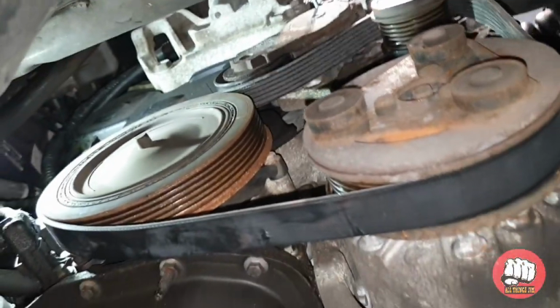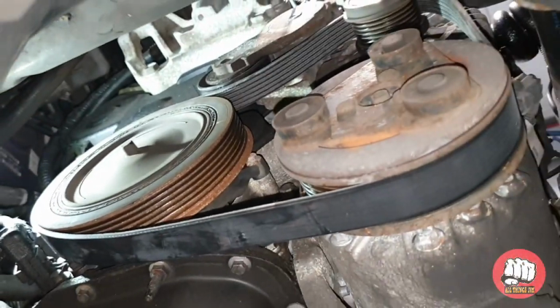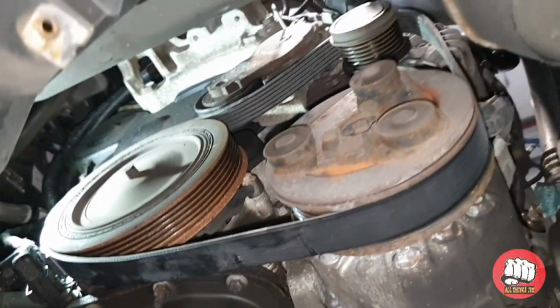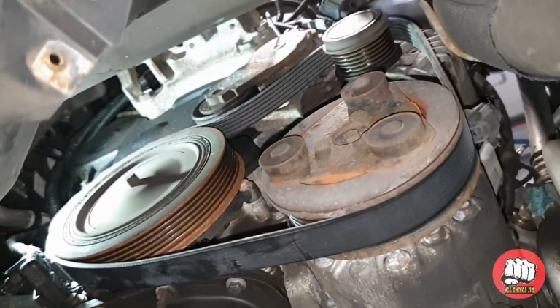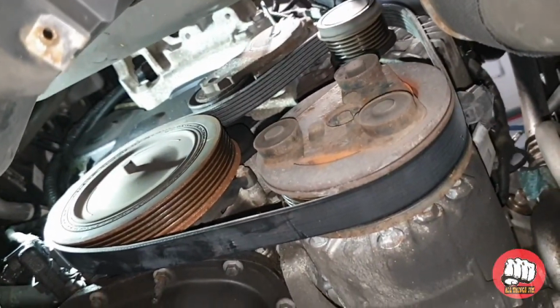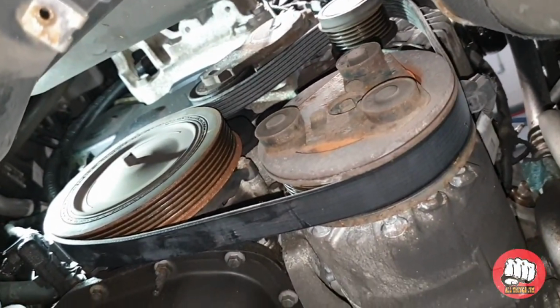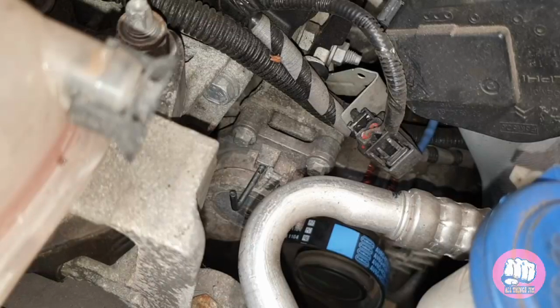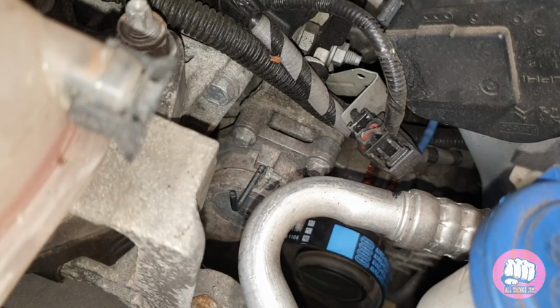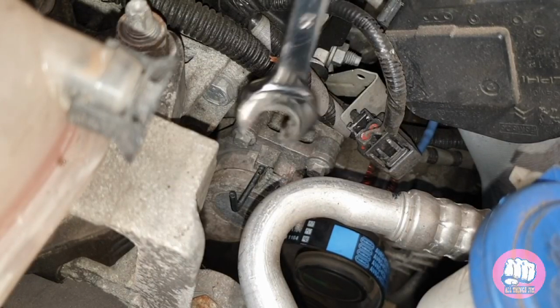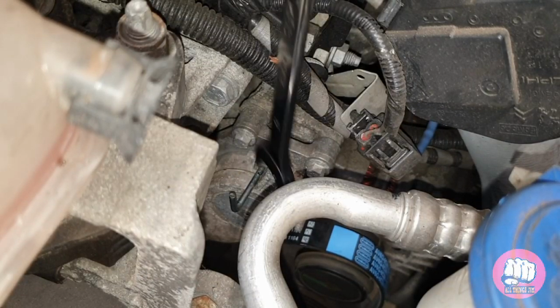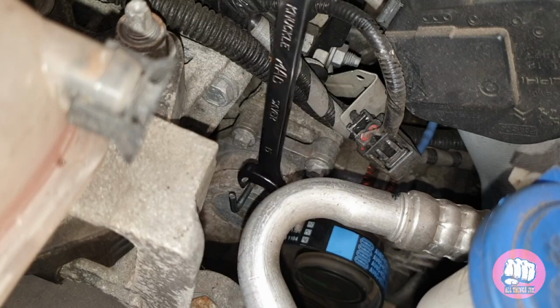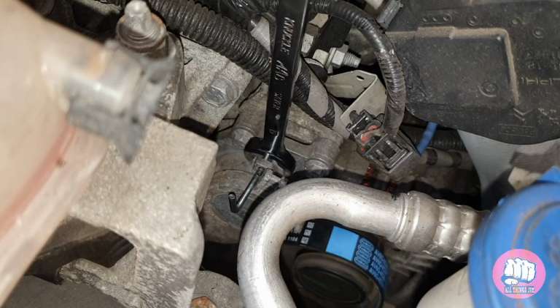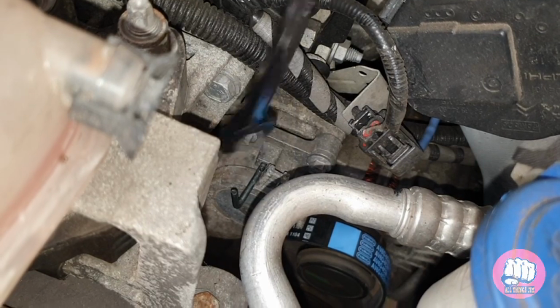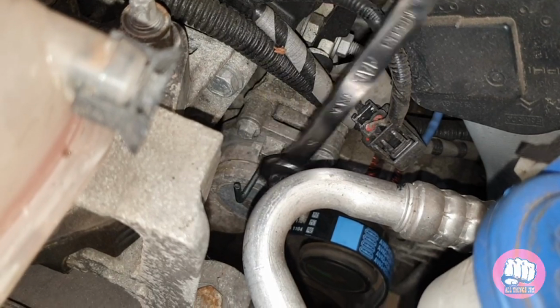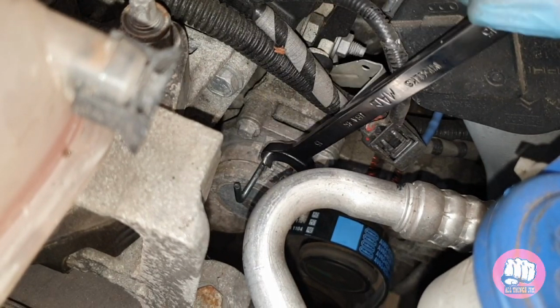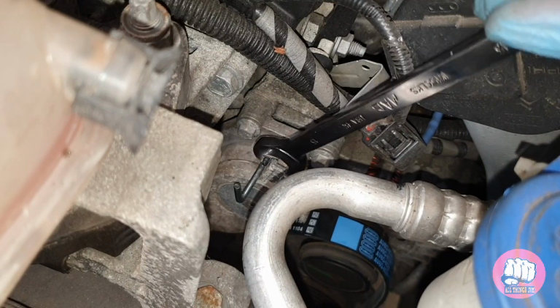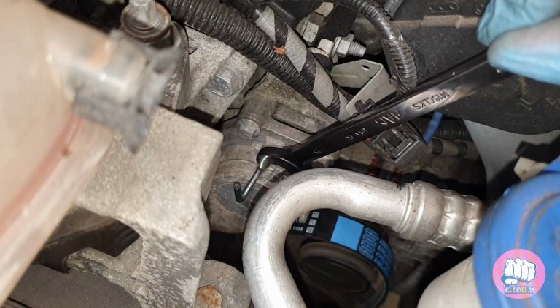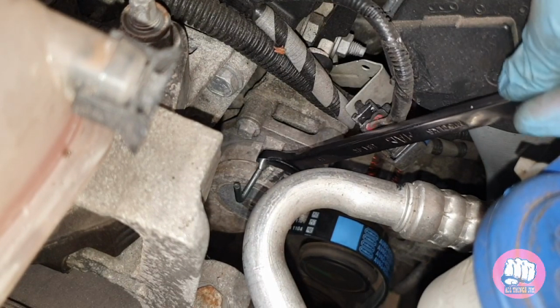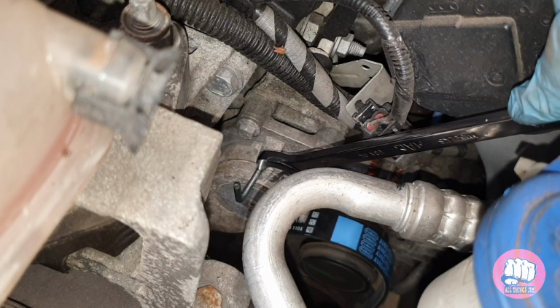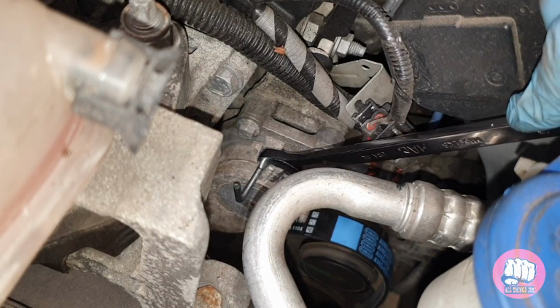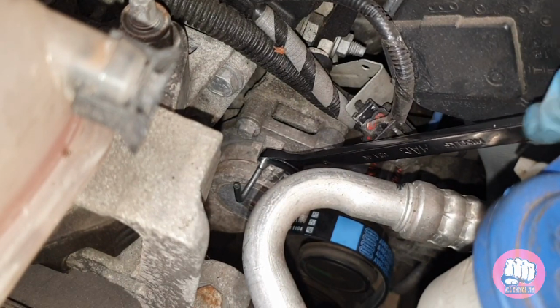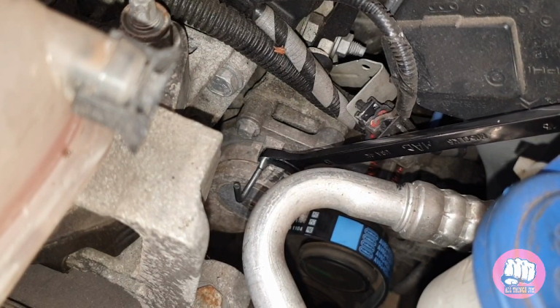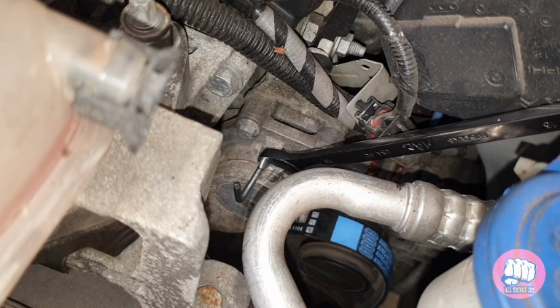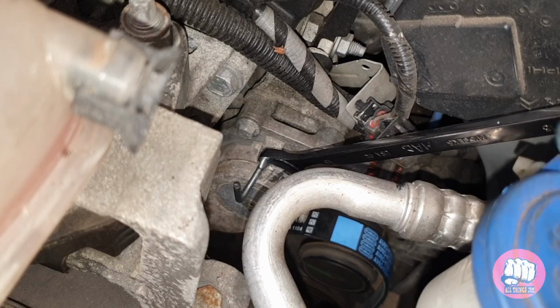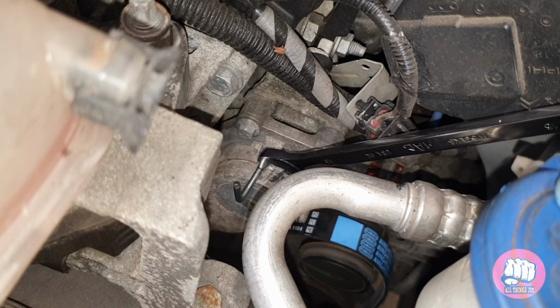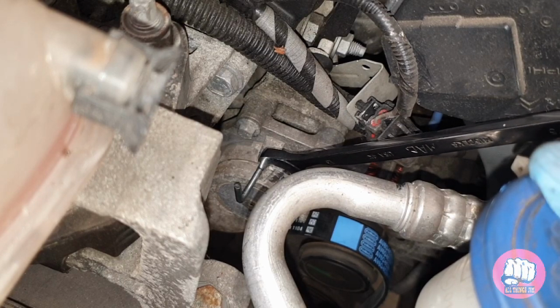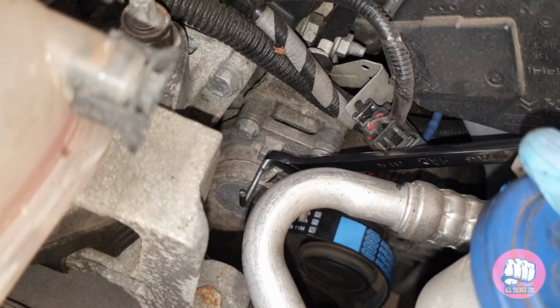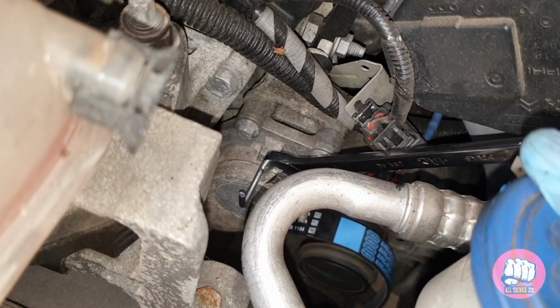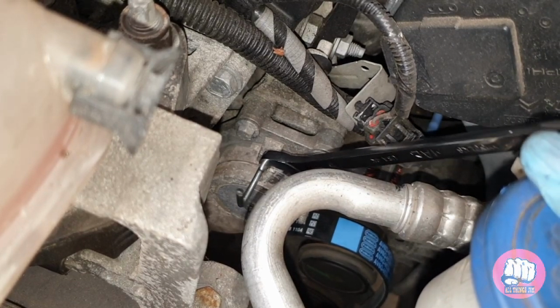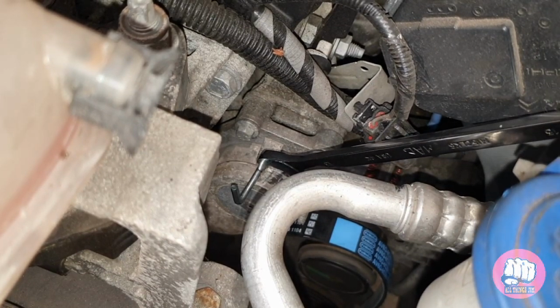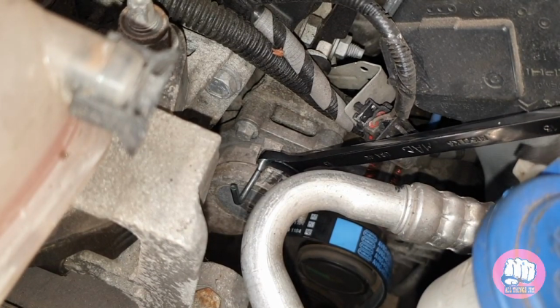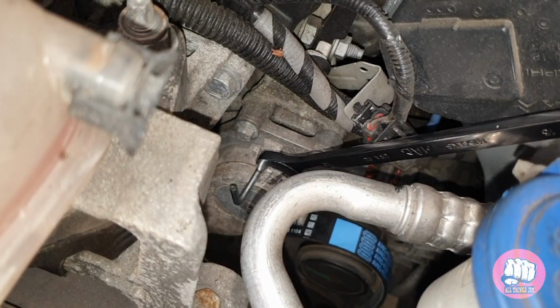Once you're happy the belt is on correctly, it's just a case of getting your 15 millimeter spanner, pulling the pin out of the tensioner, and then double-checking that it's fine before rebuilding.